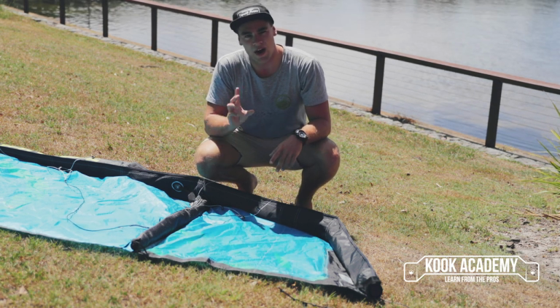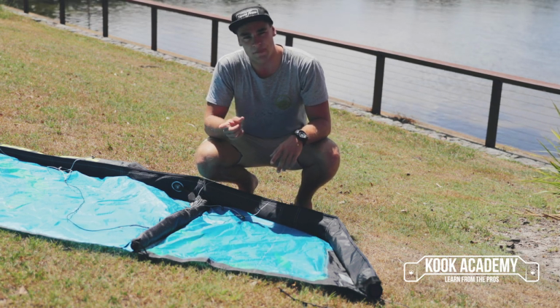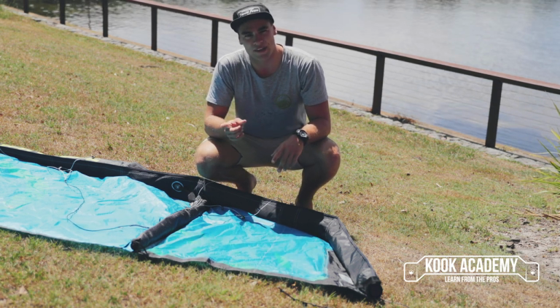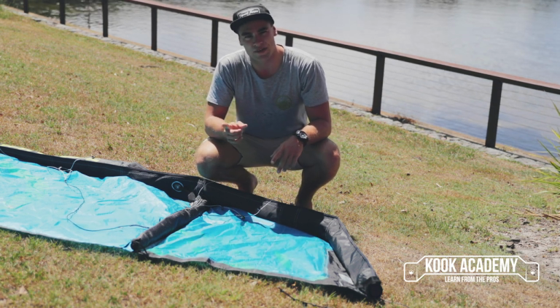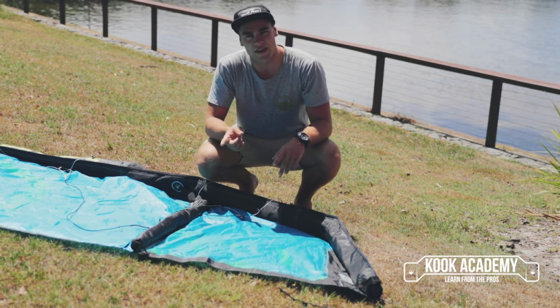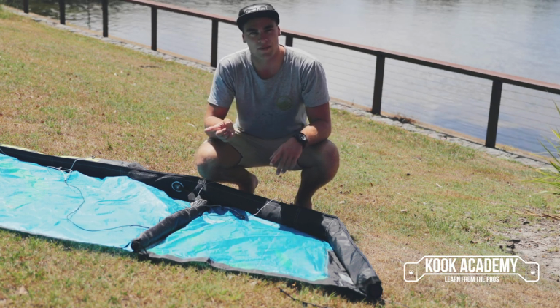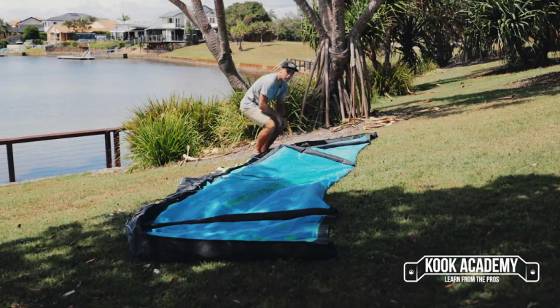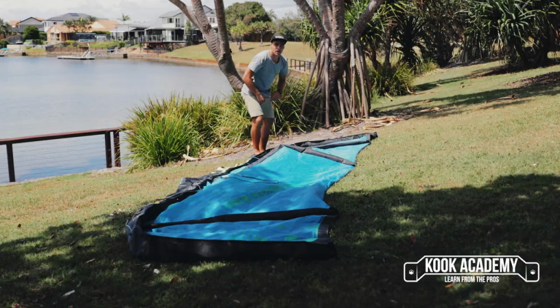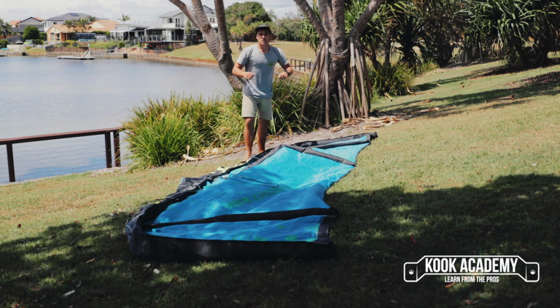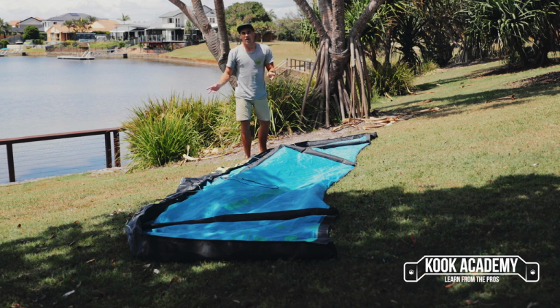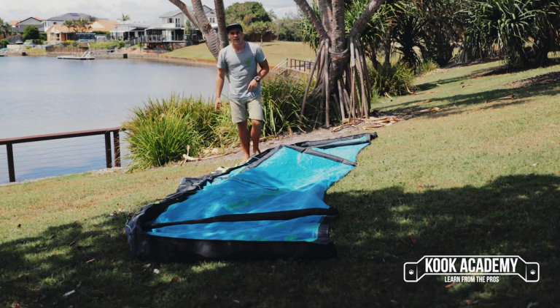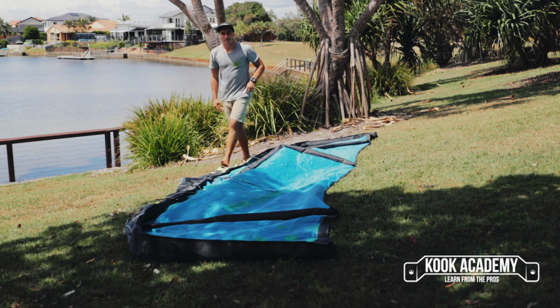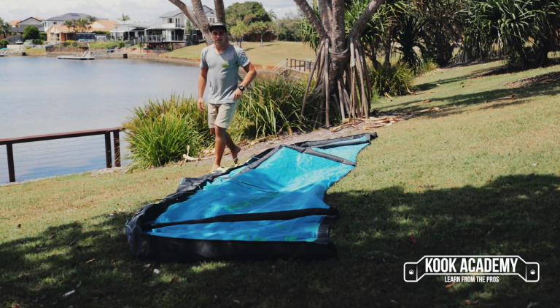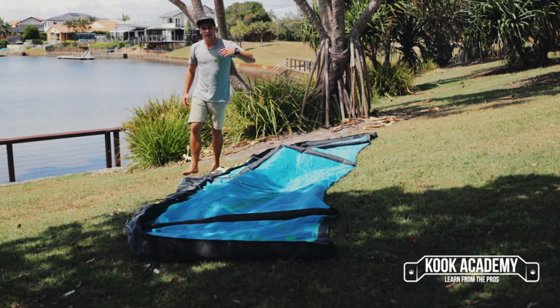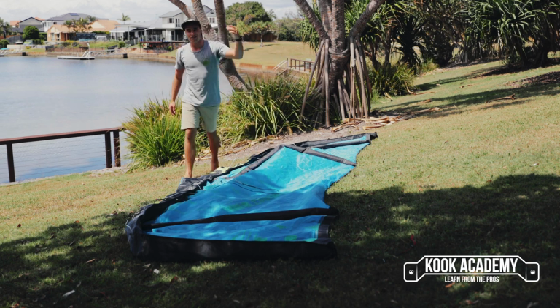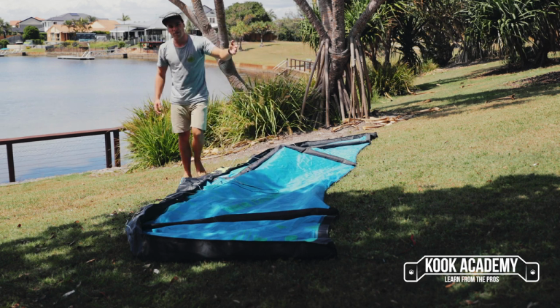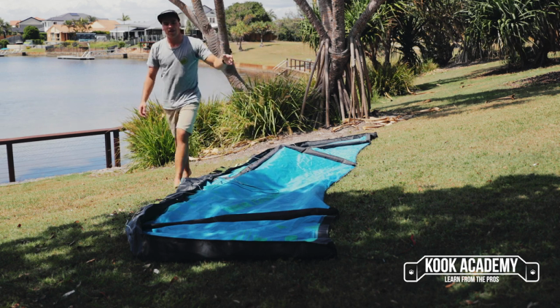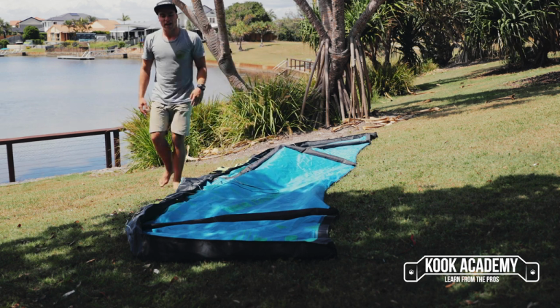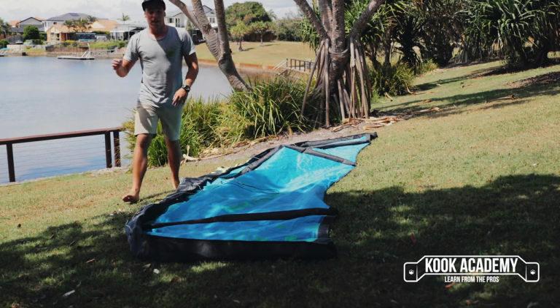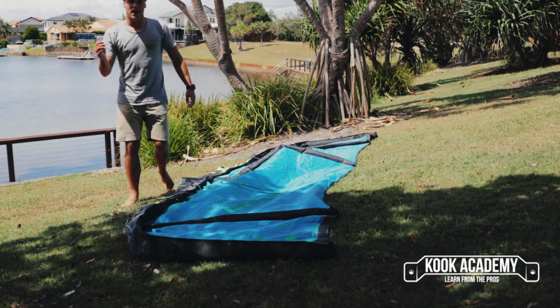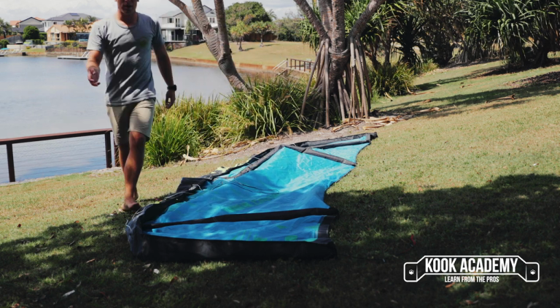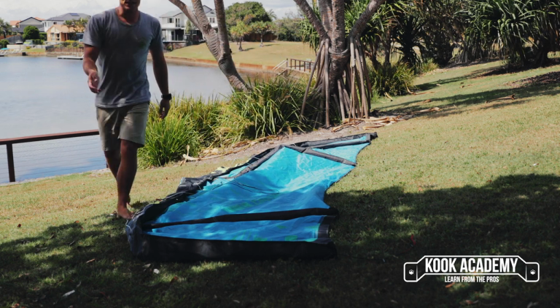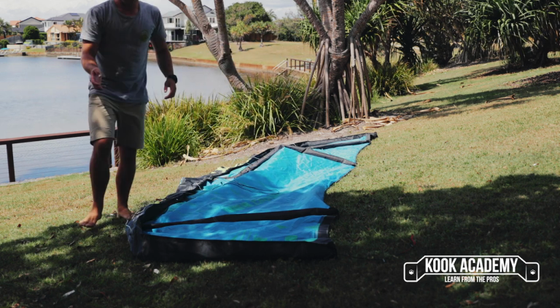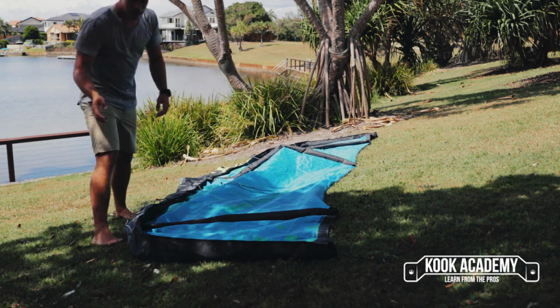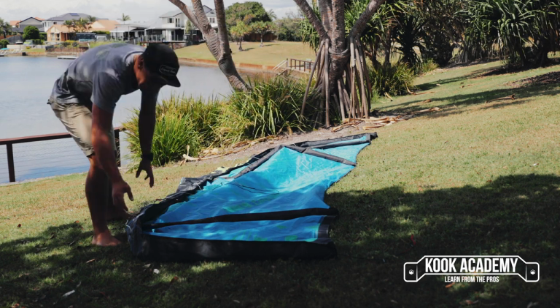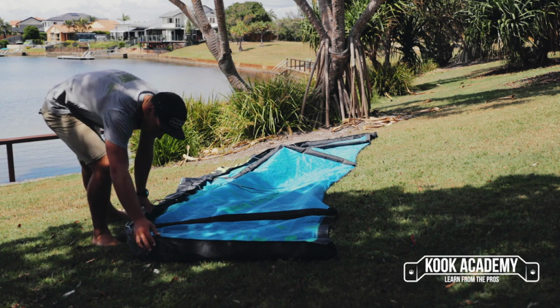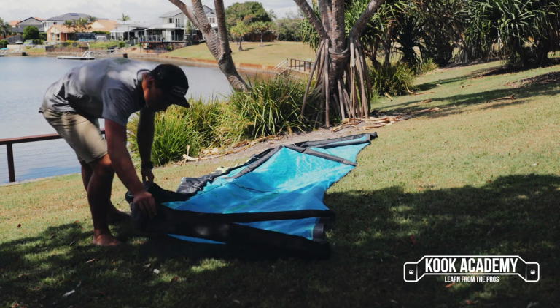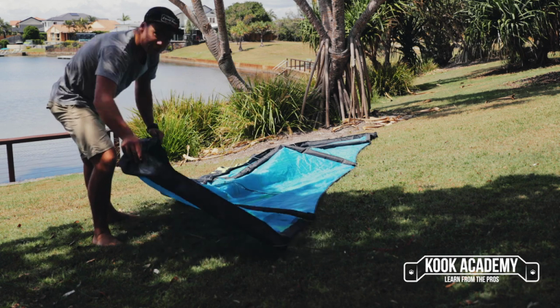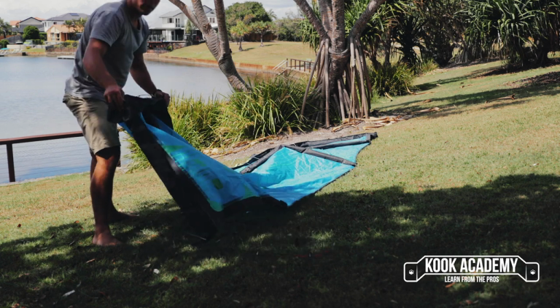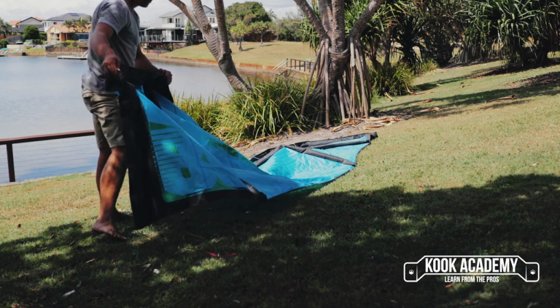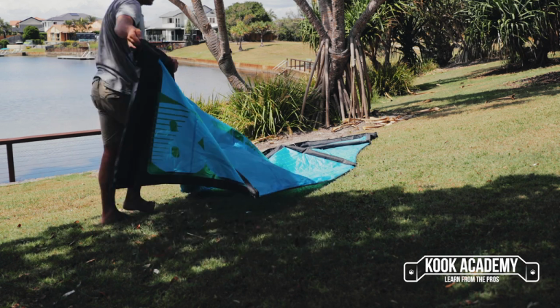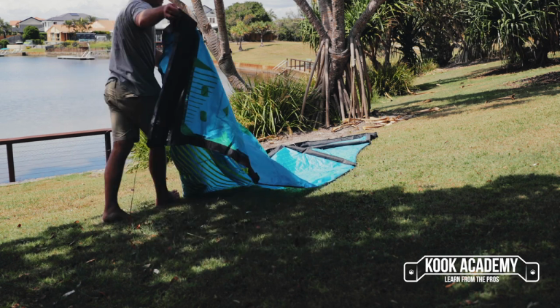What I like to do instead is come across, grab the other wing tip, and fold the kite in half.